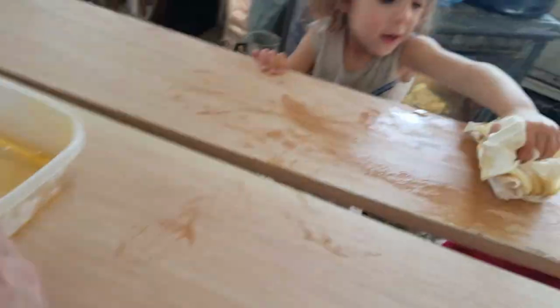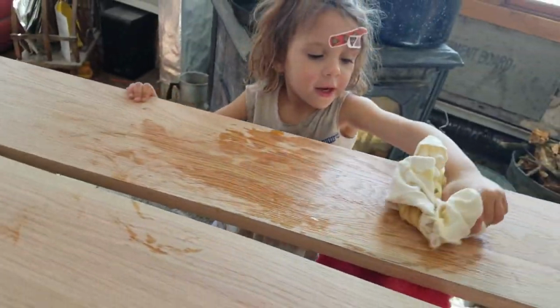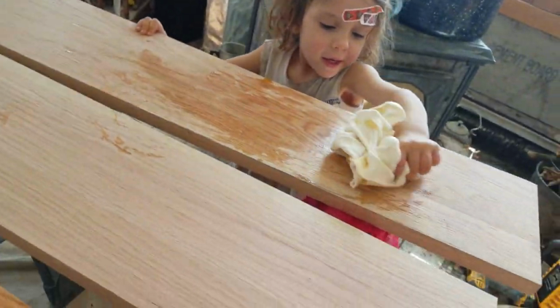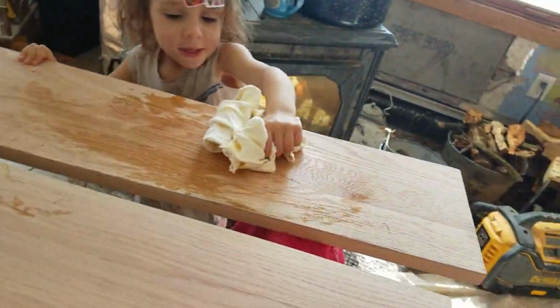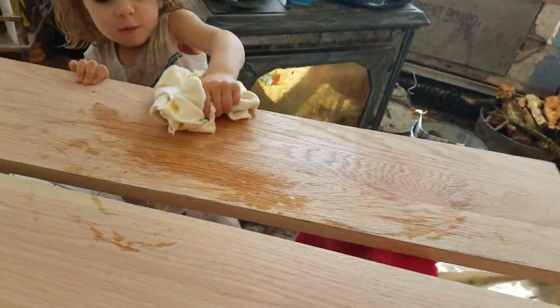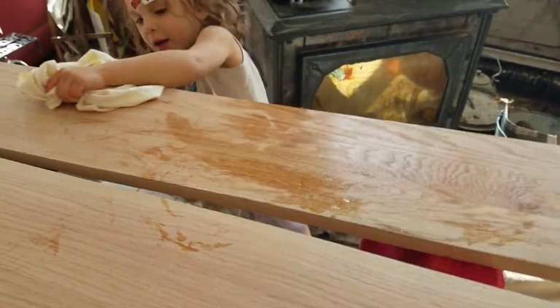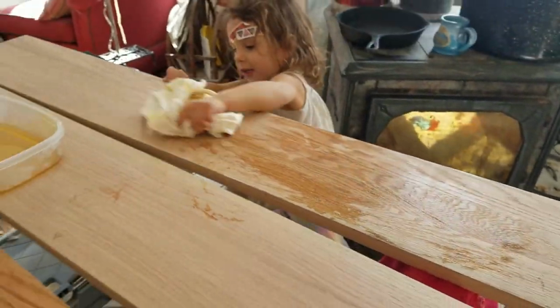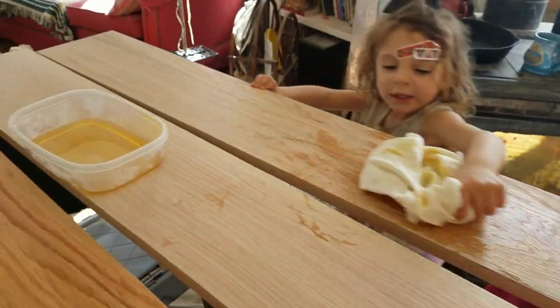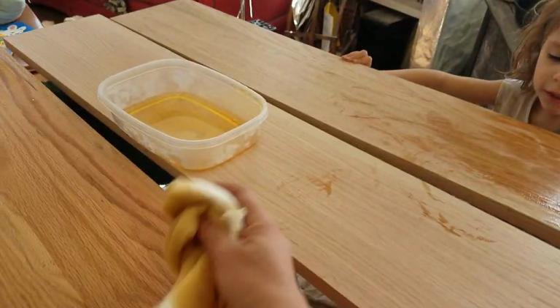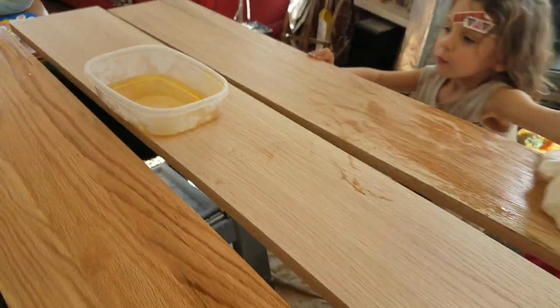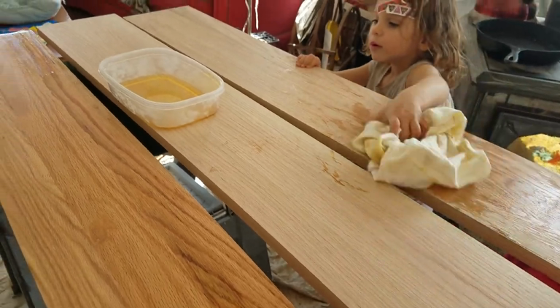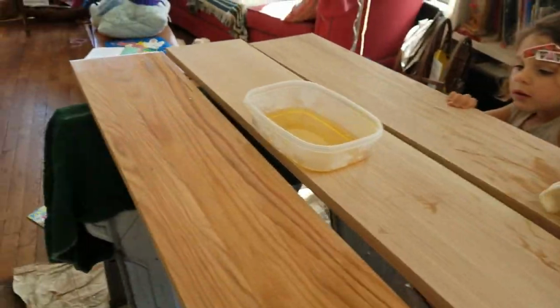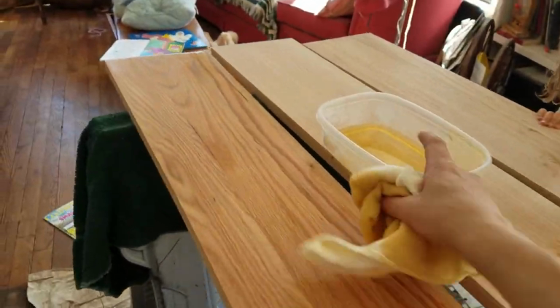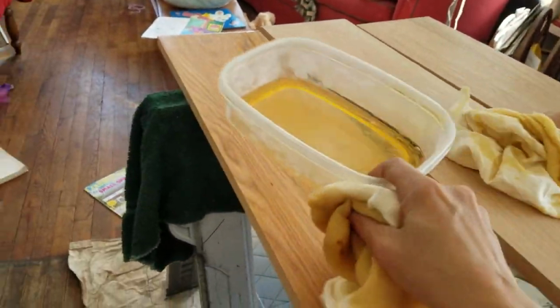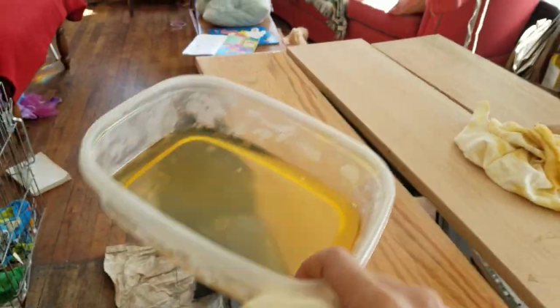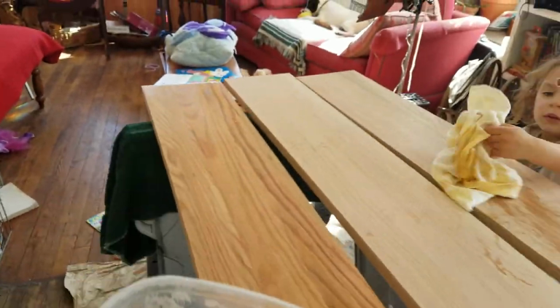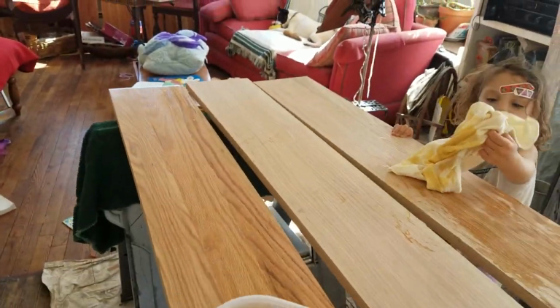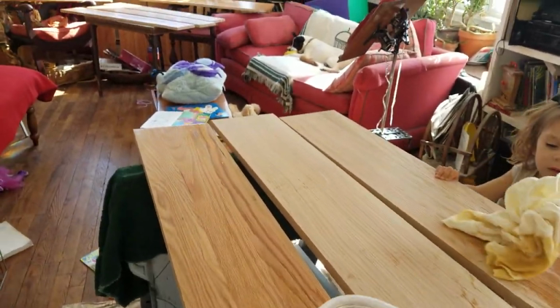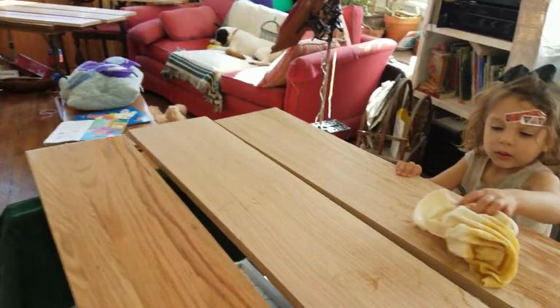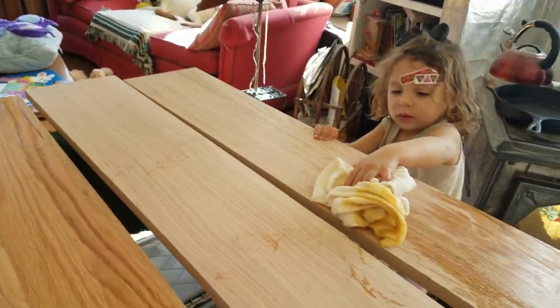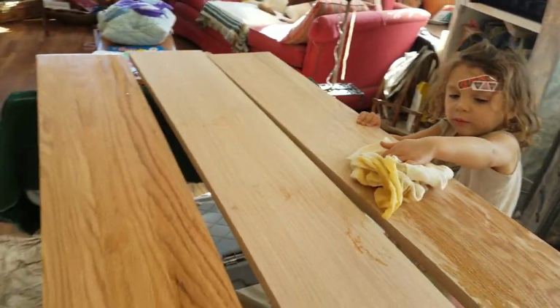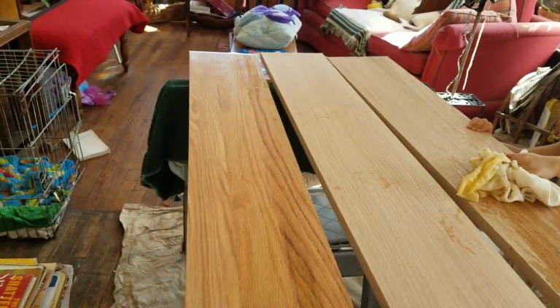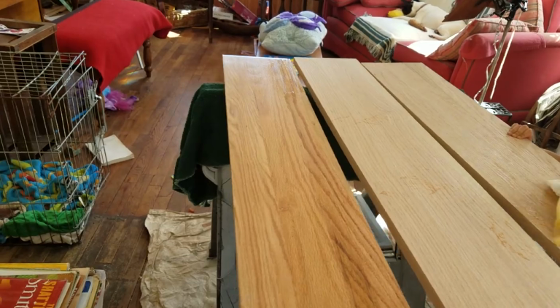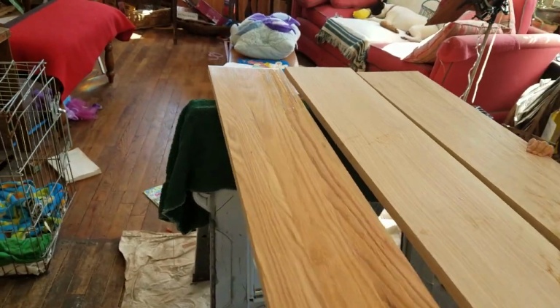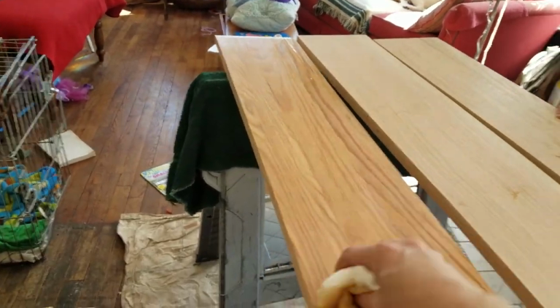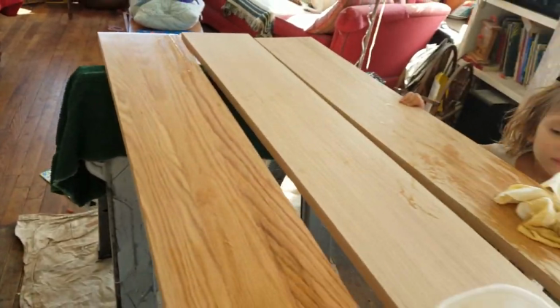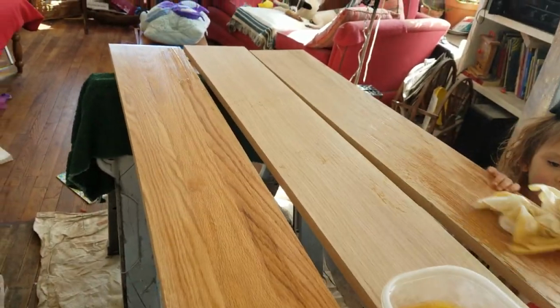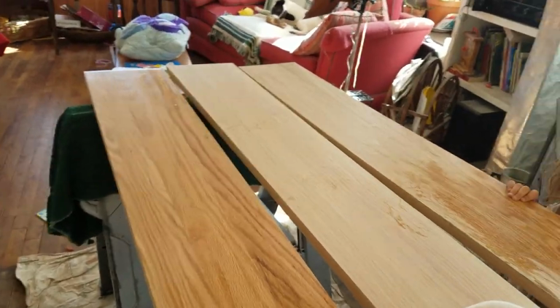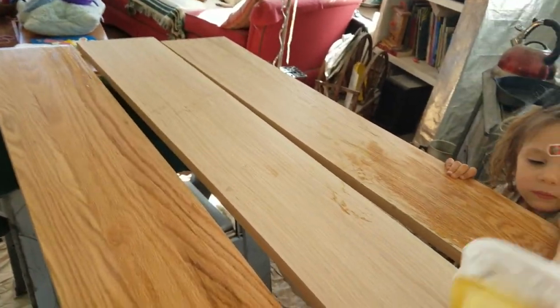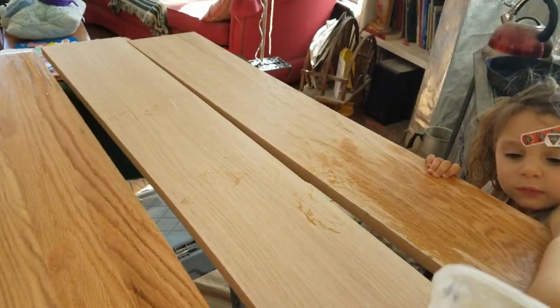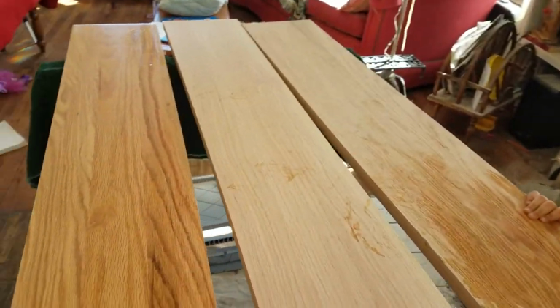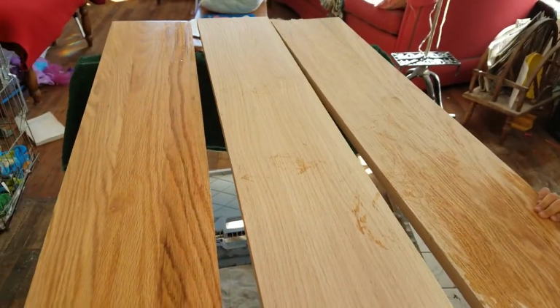My little helper over here is oiling up that board. This is my two-year-old — loves to help. But as you can see, that is just gorgeous, and it didn't take me very long.